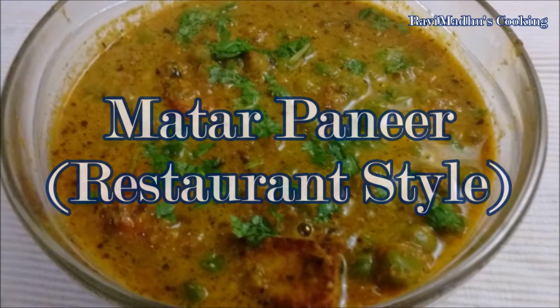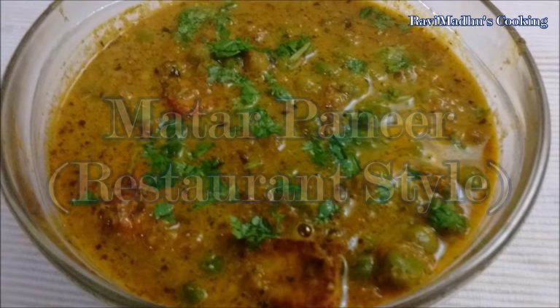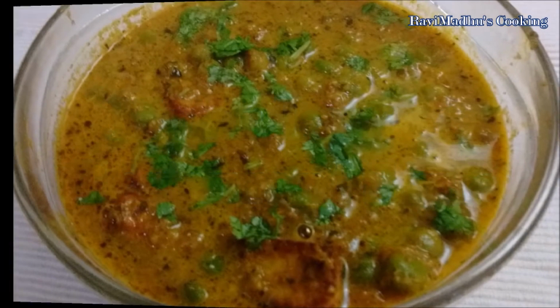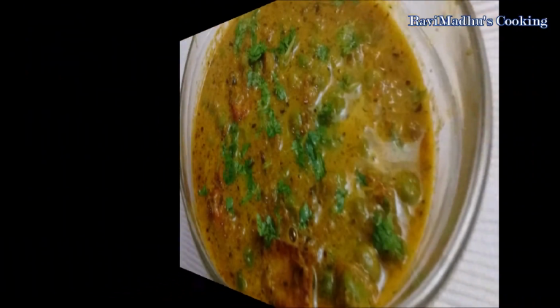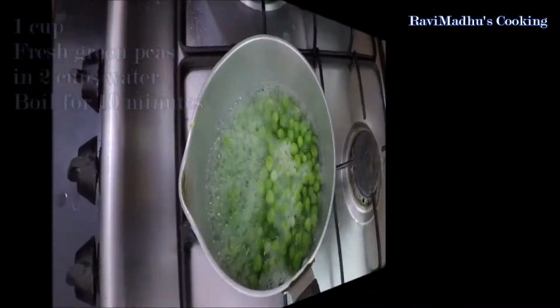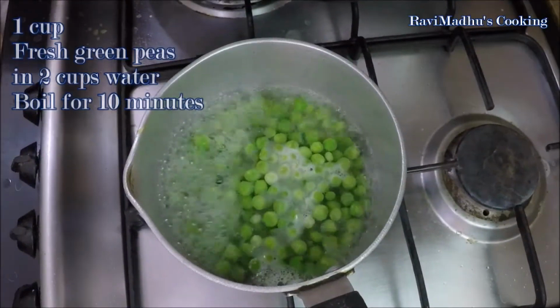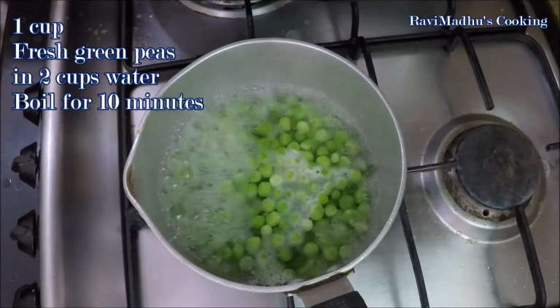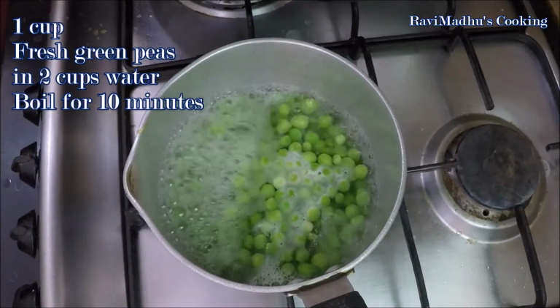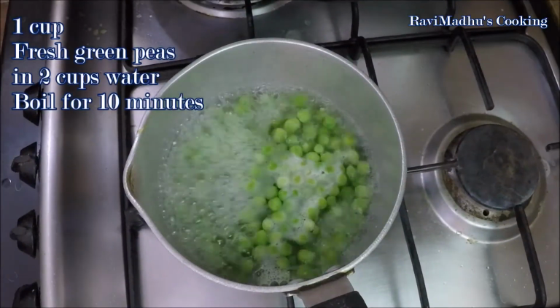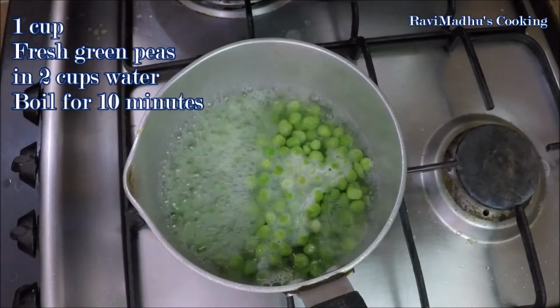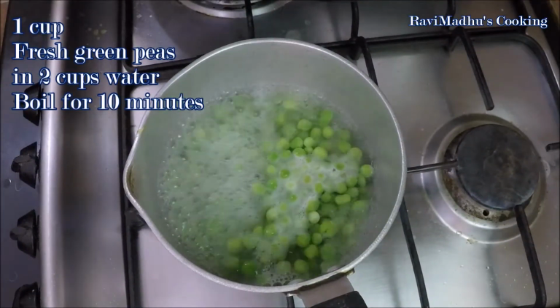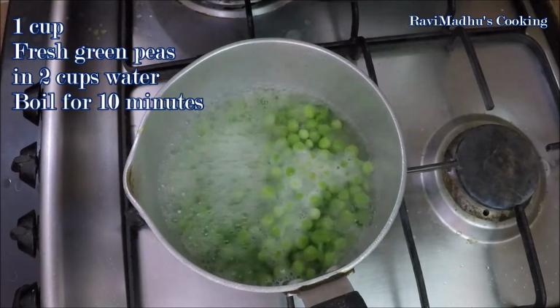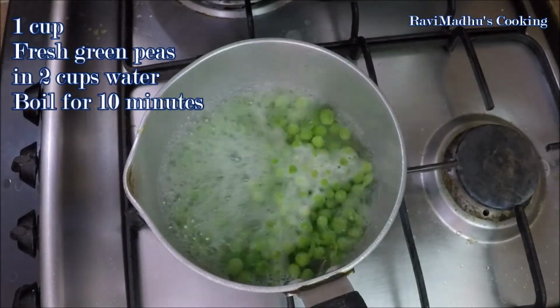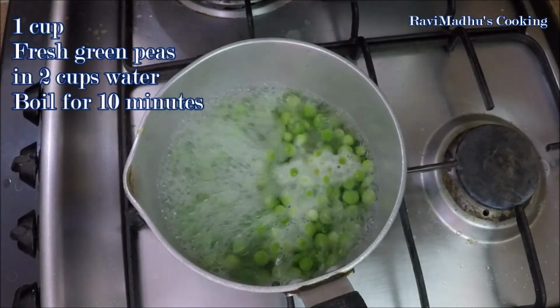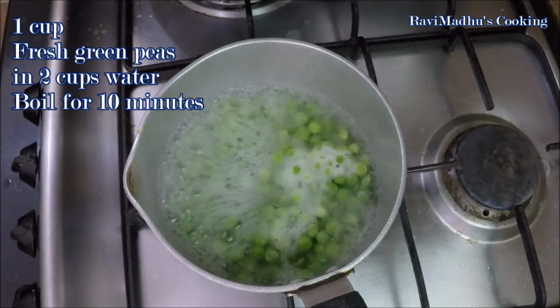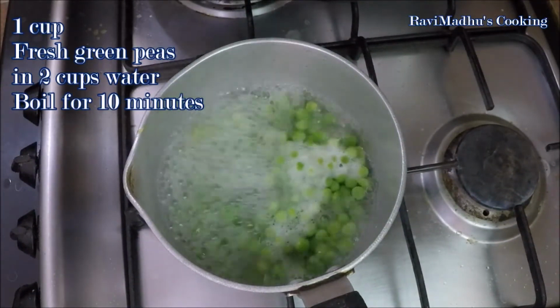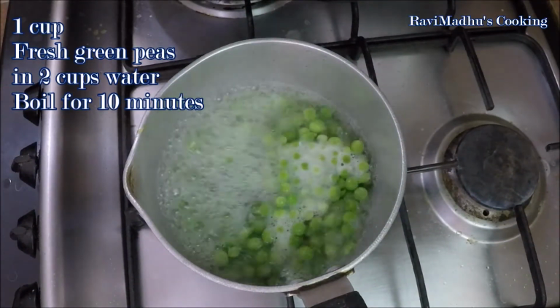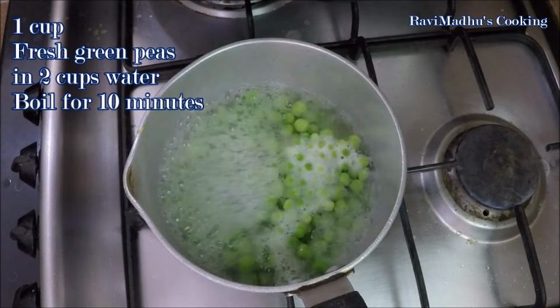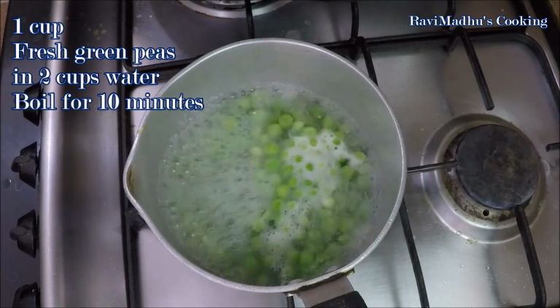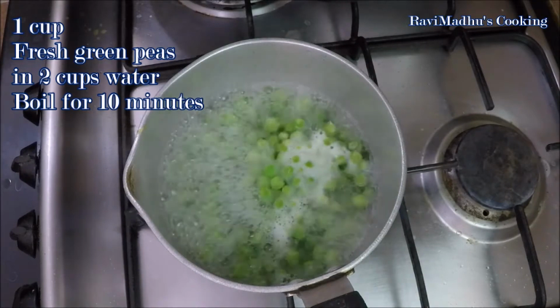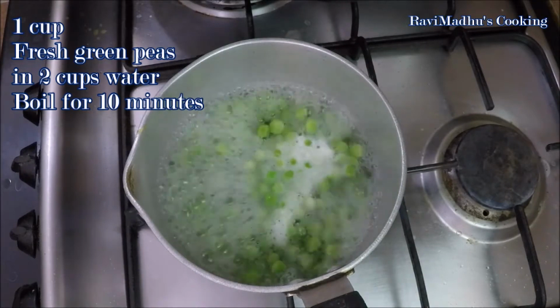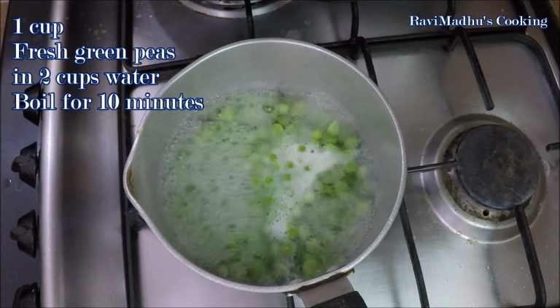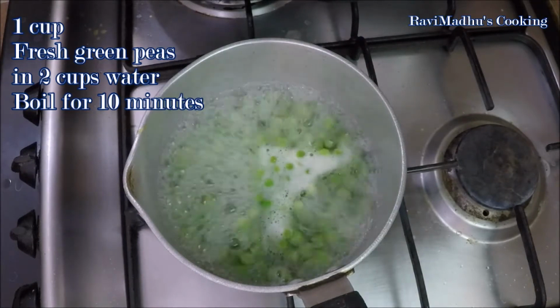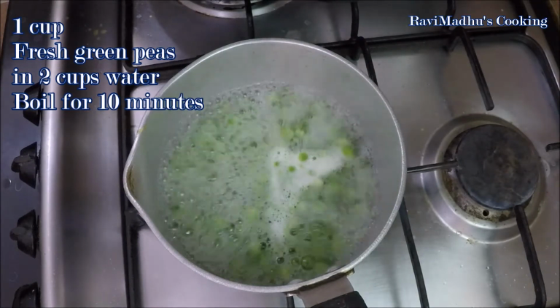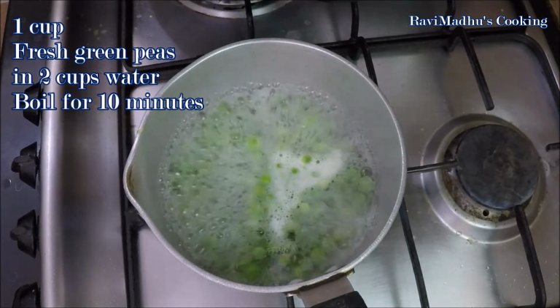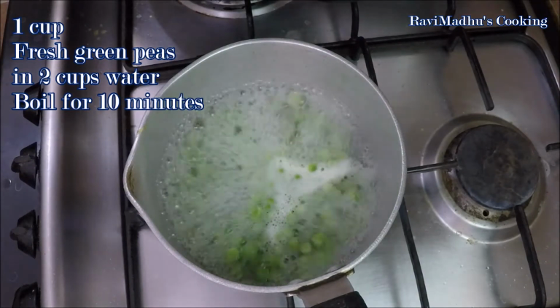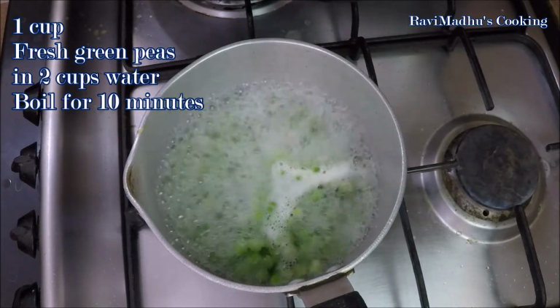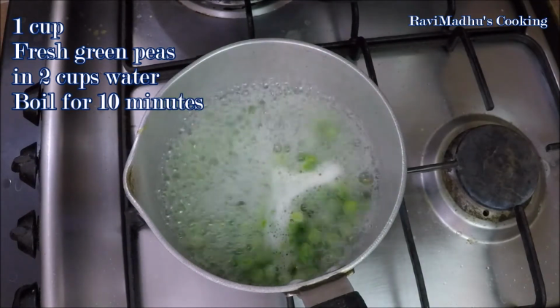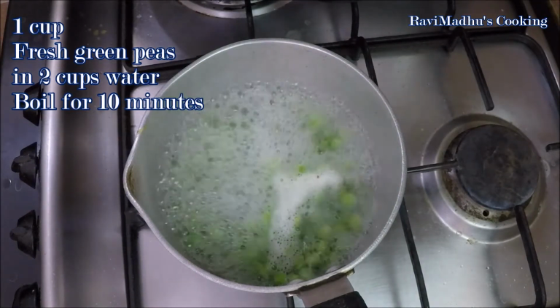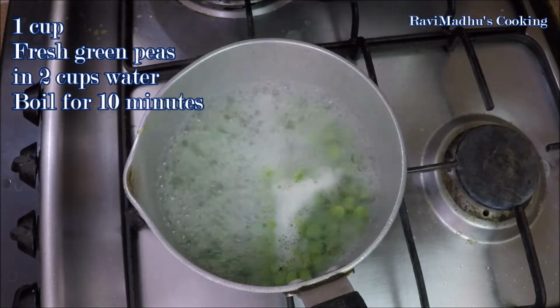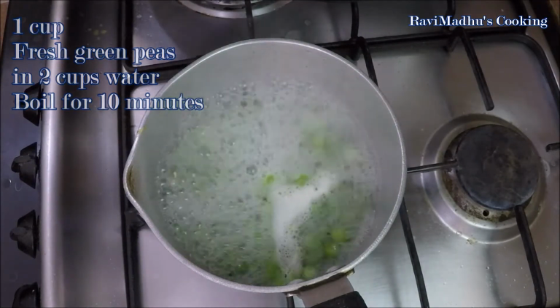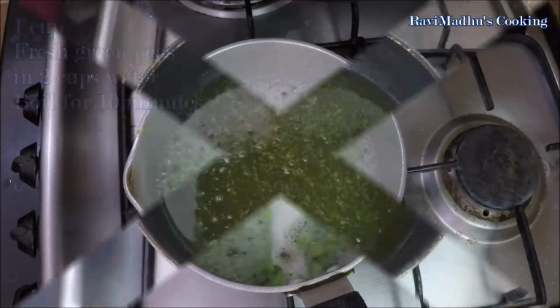First of all, boil 1 cup of fresh green peas in 2 cups of water over medium heat for 10 minutes. You may use frozen green peas also, but thaw them to room temperature before using.